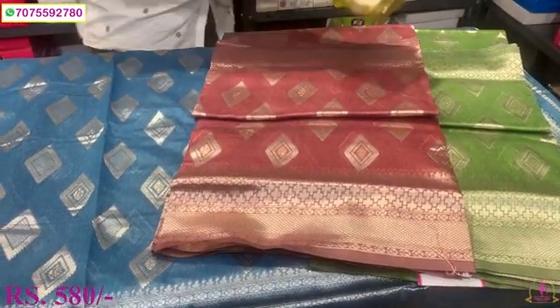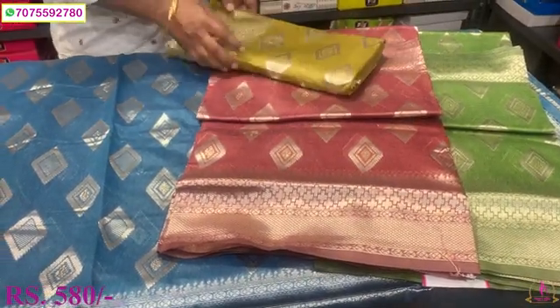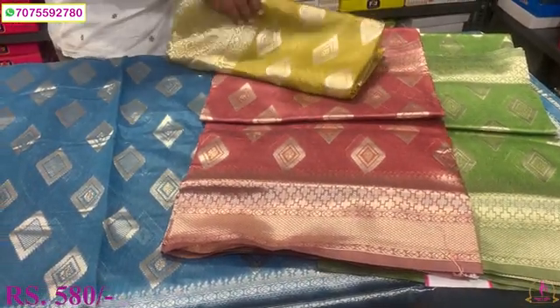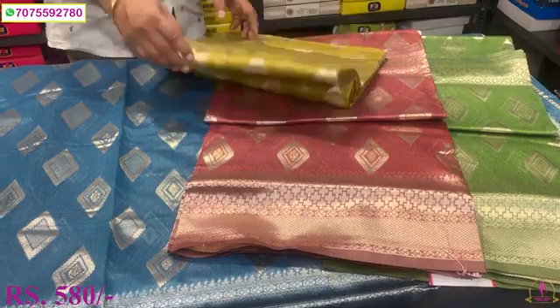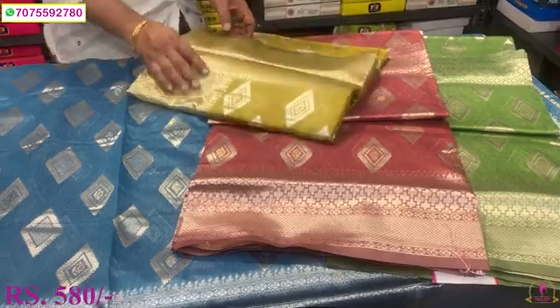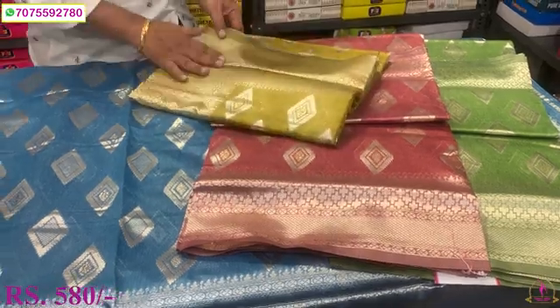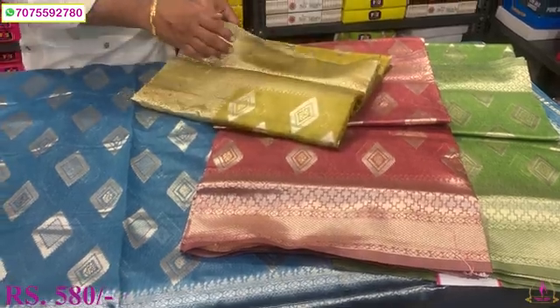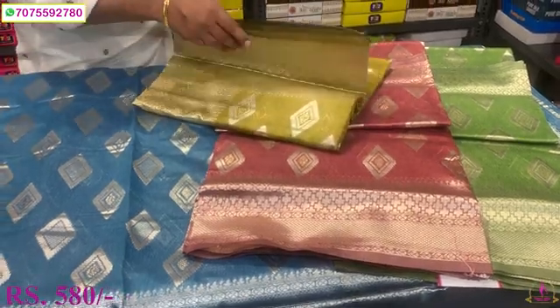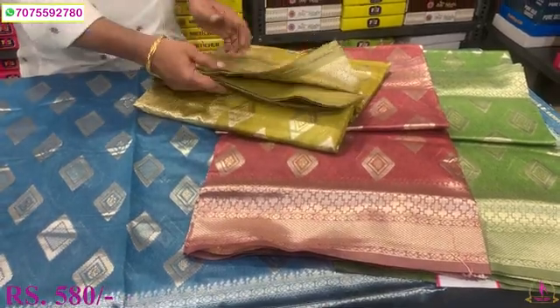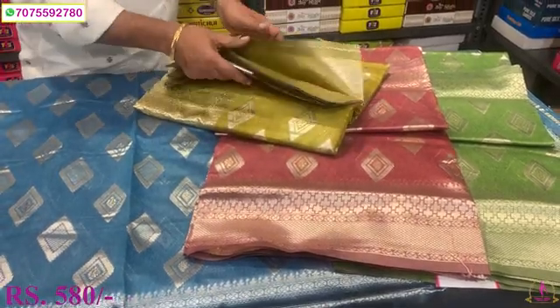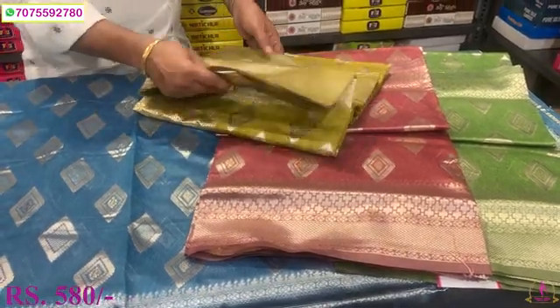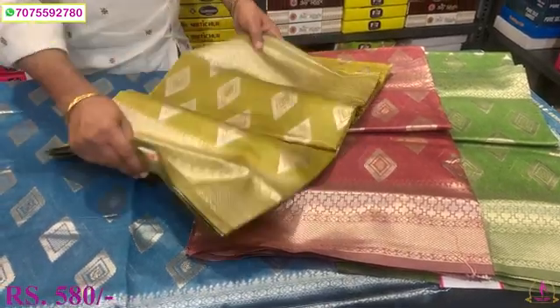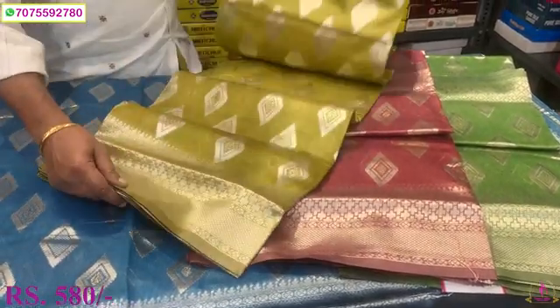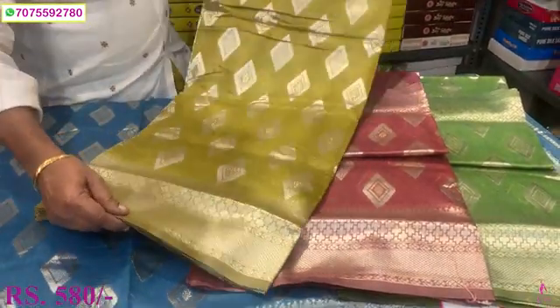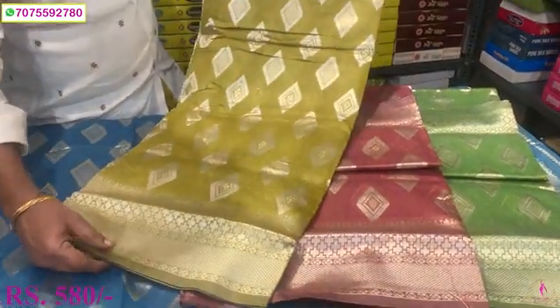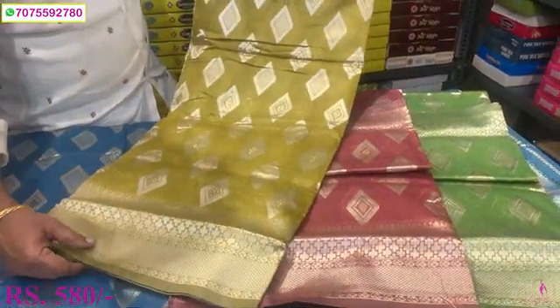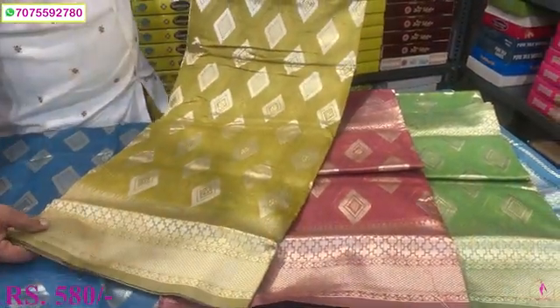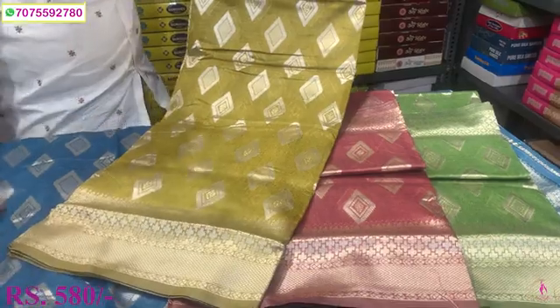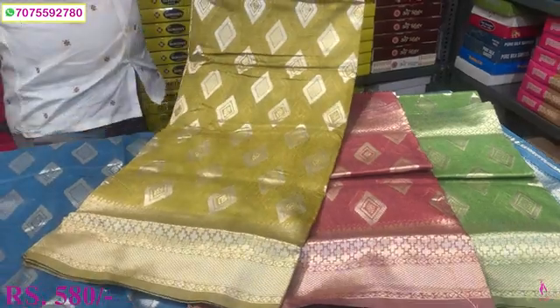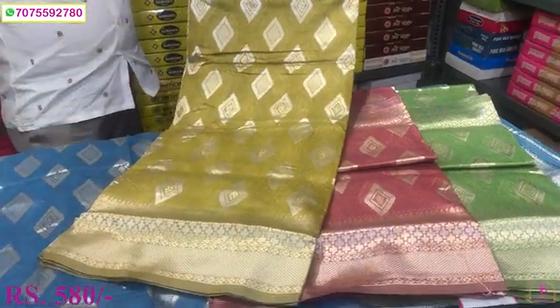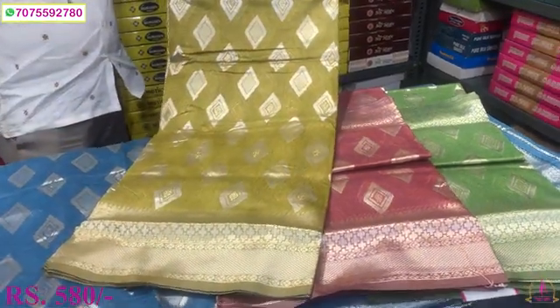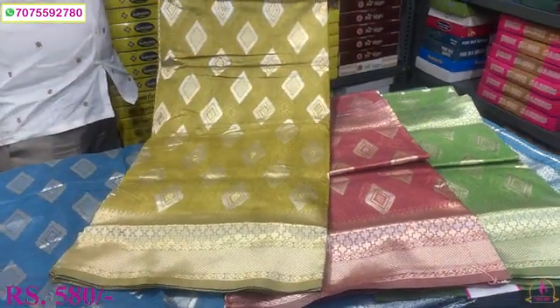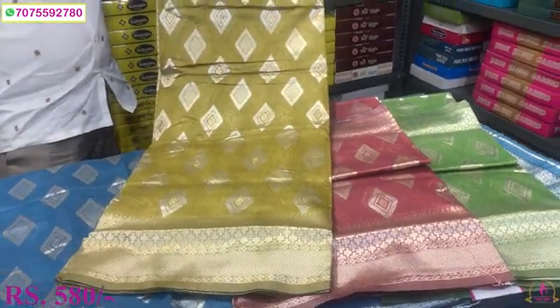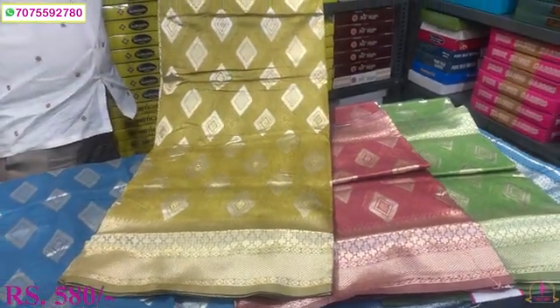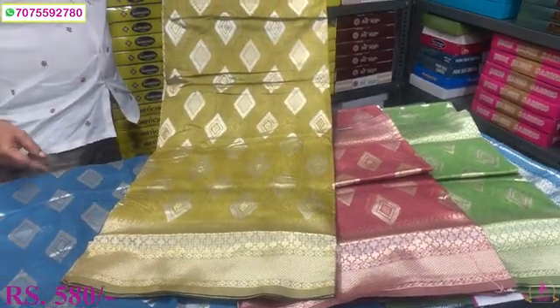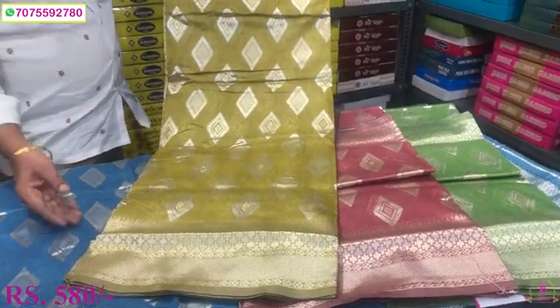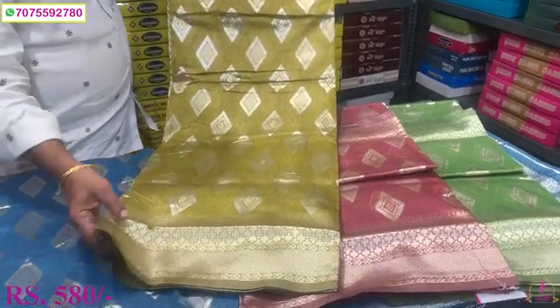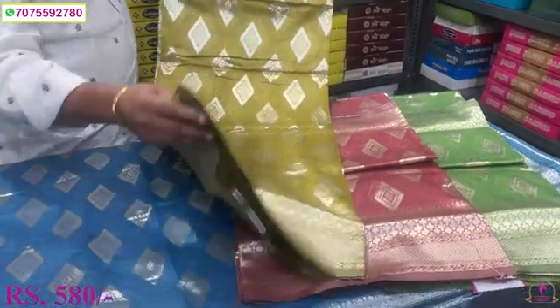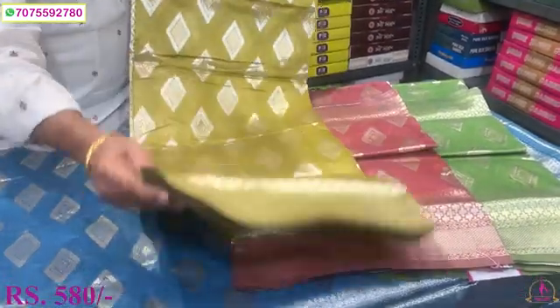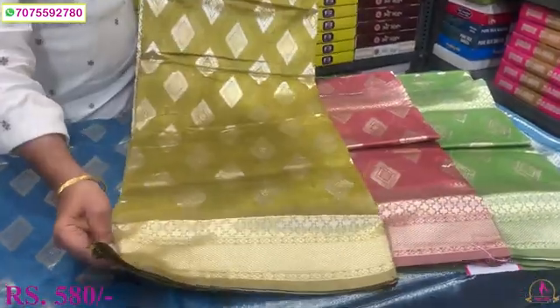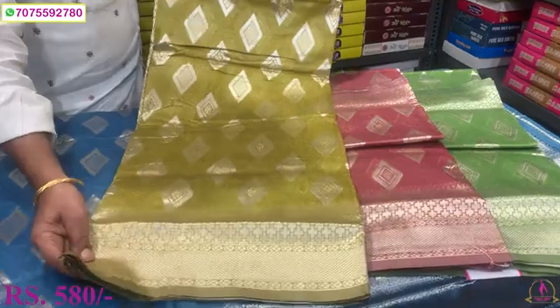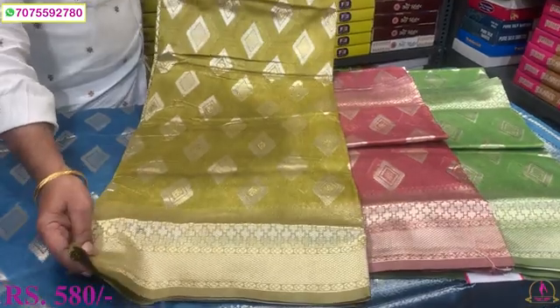This is a simple color. This is a simple, soft item.